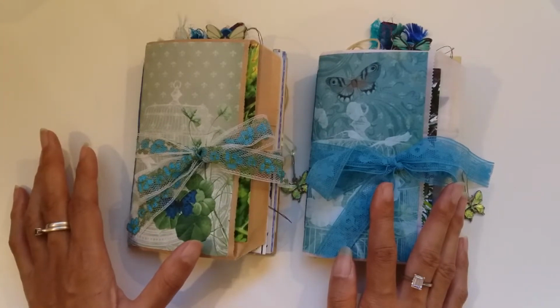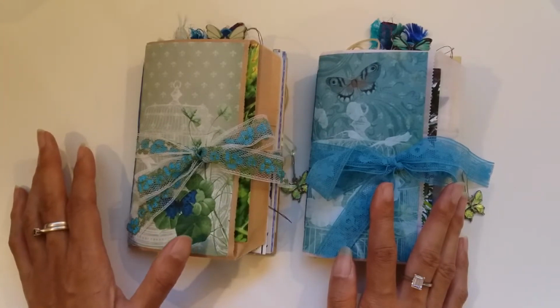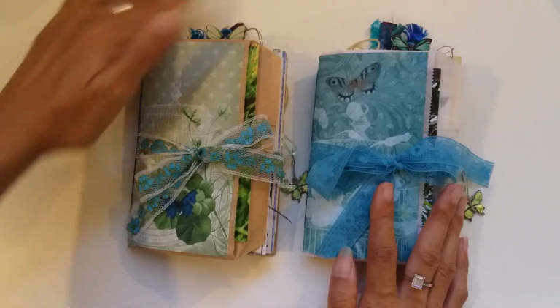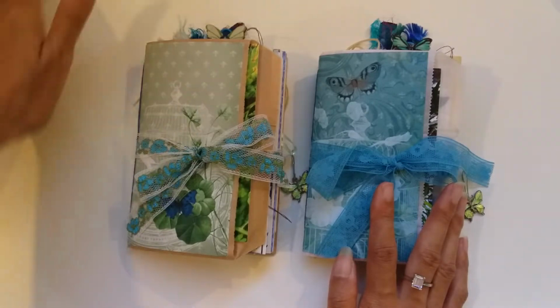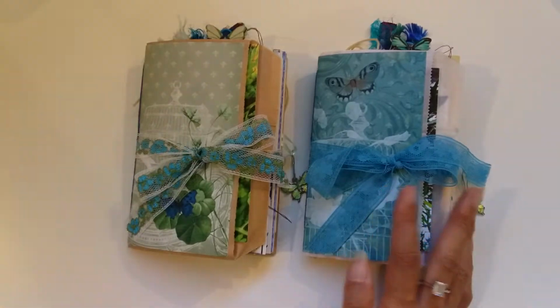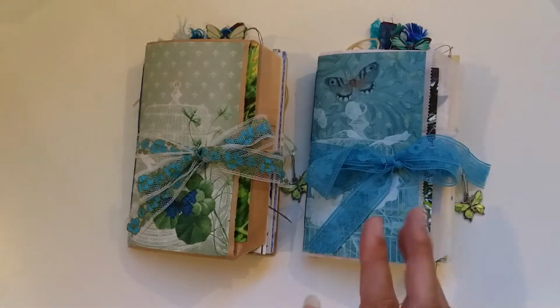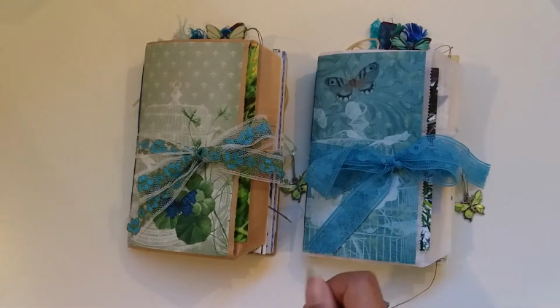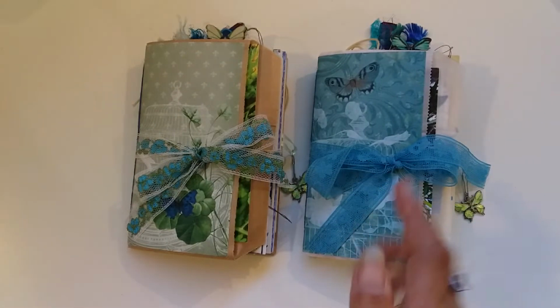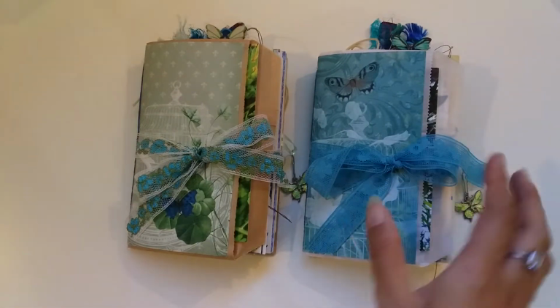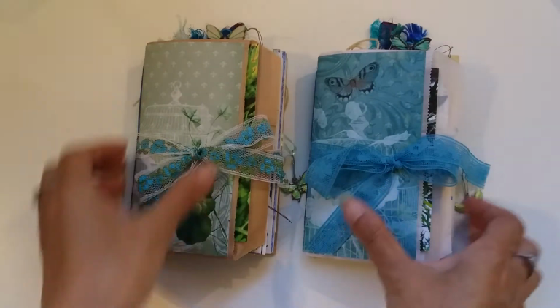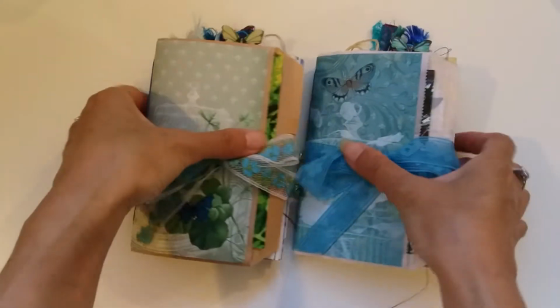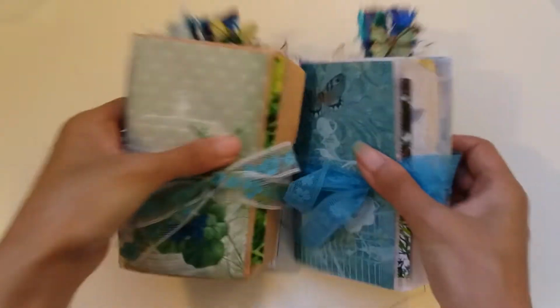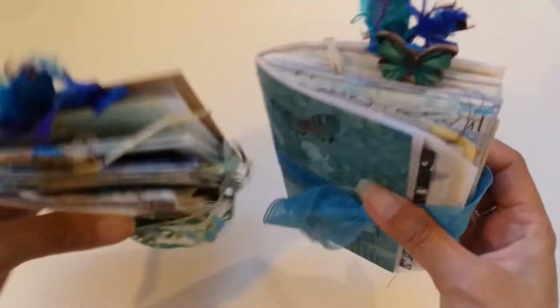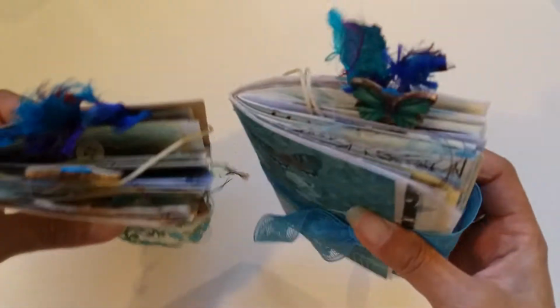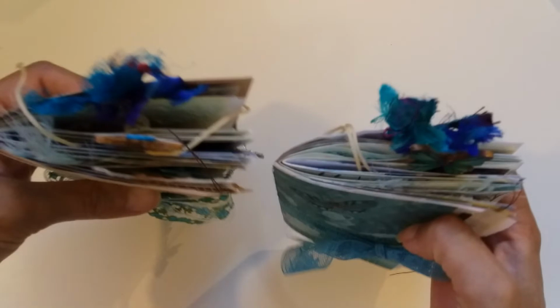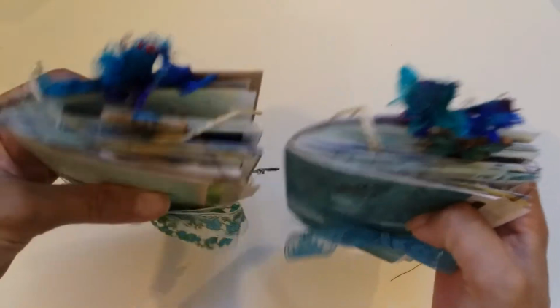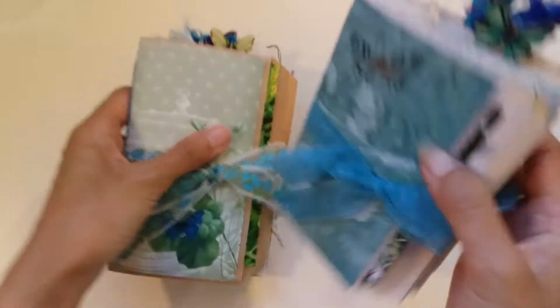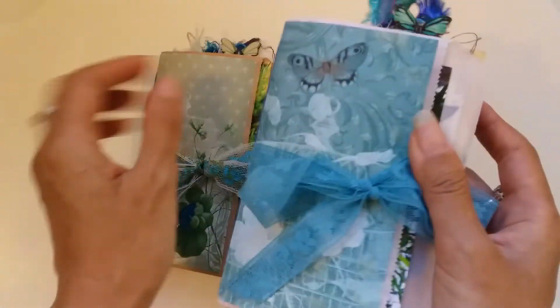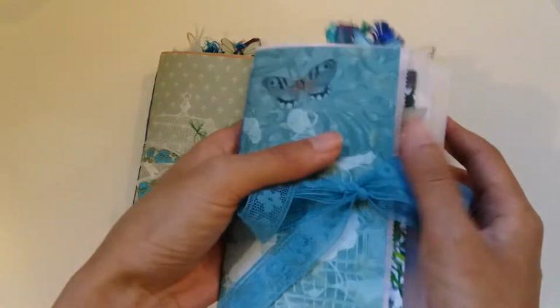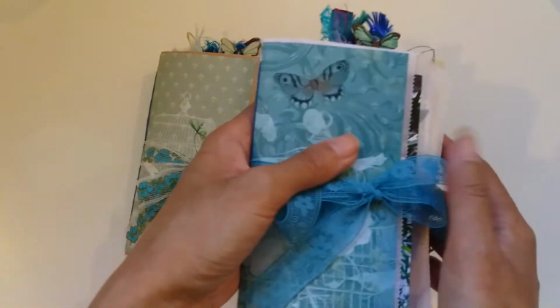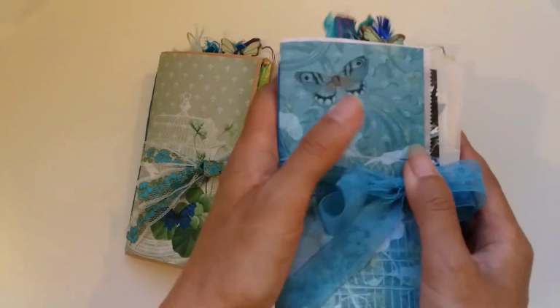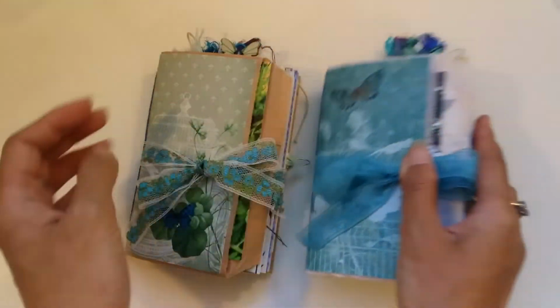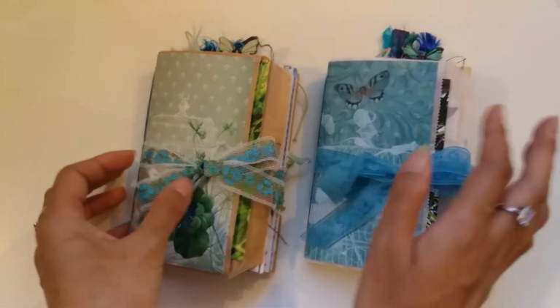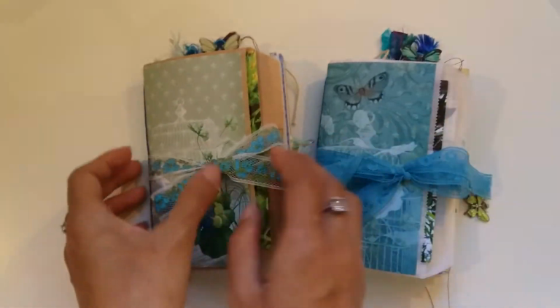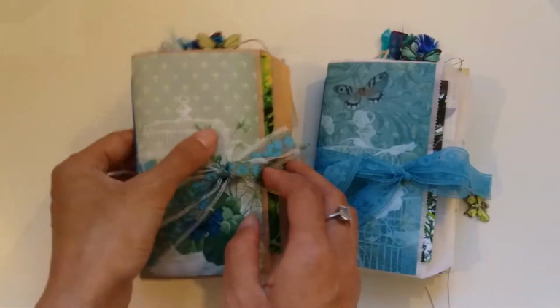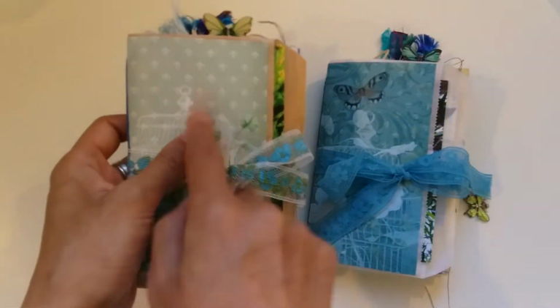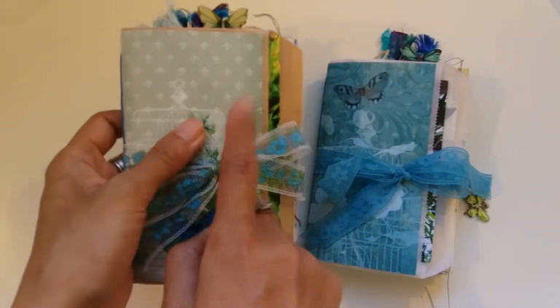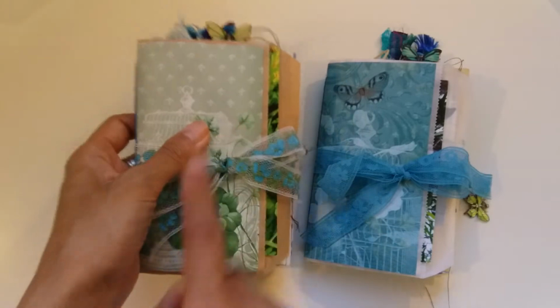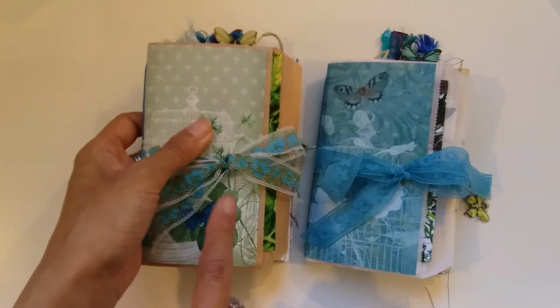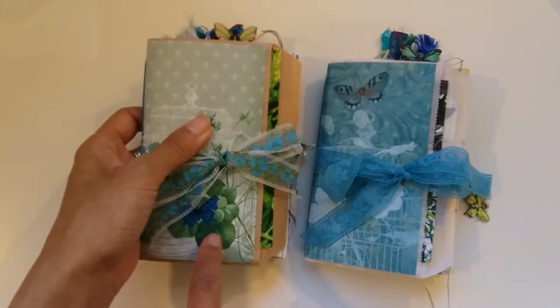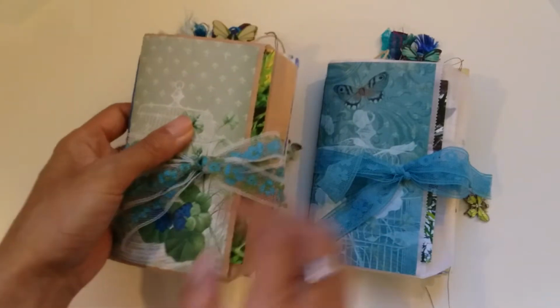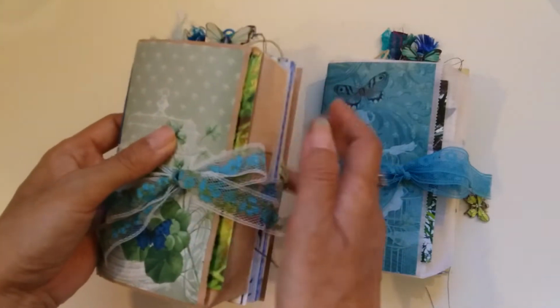I've got to put the other ones up and film those too. These two are the little glassine bag ones — this one is actually already spoken for, and this is the one that is still available in my Etsy.